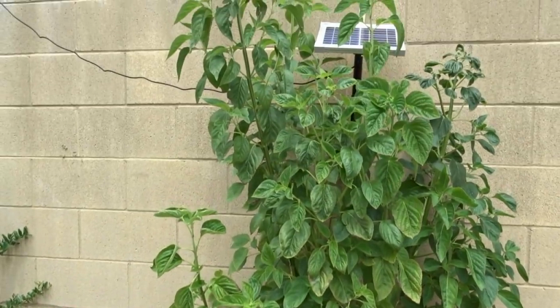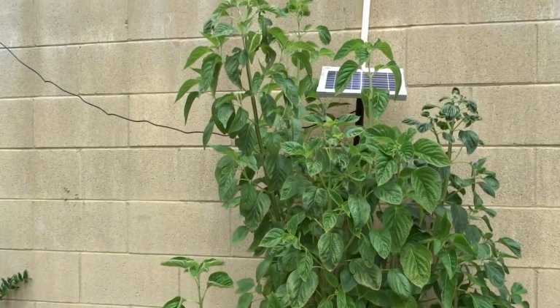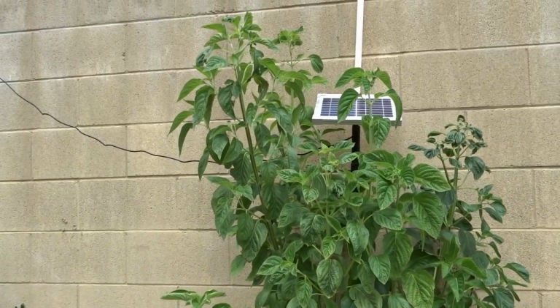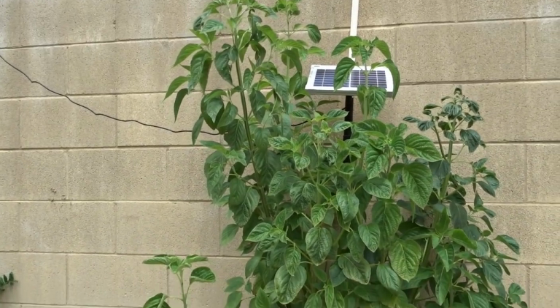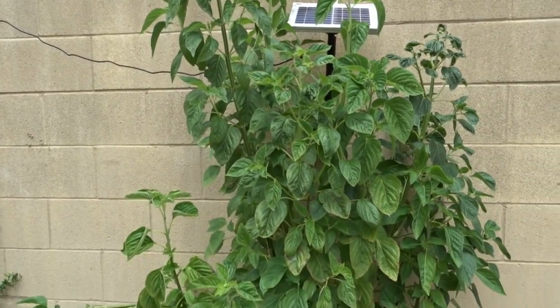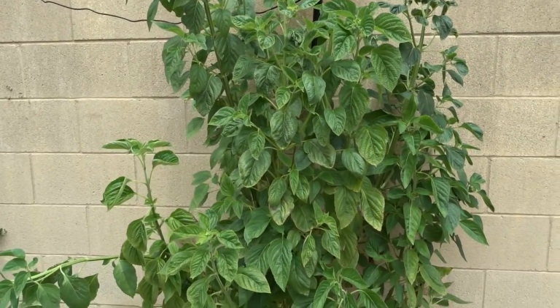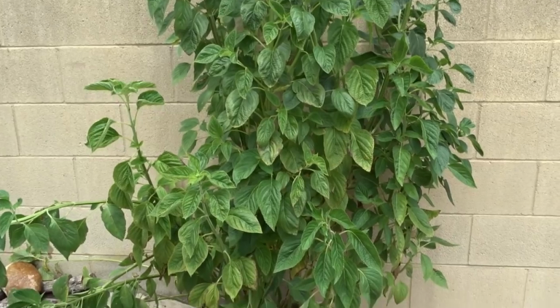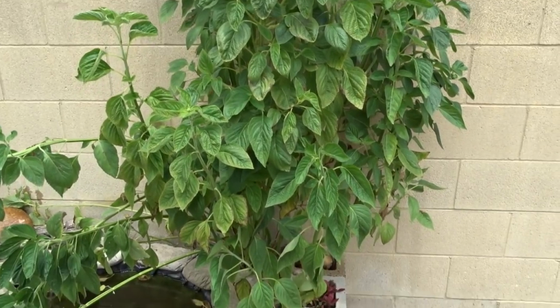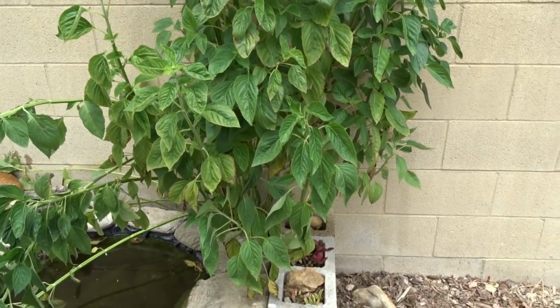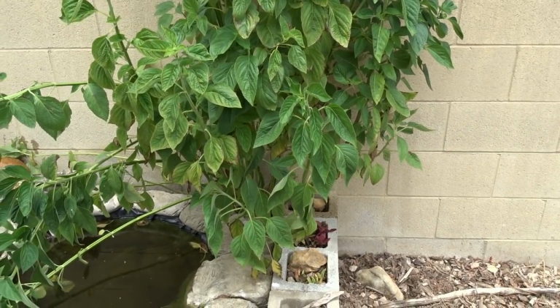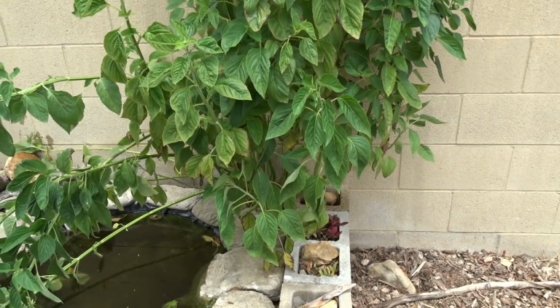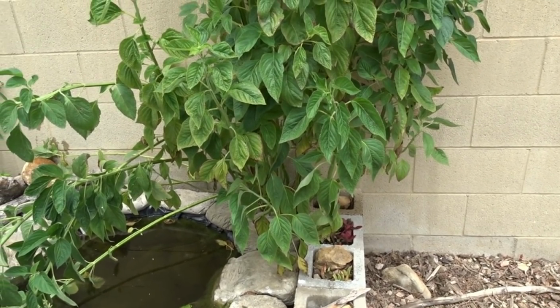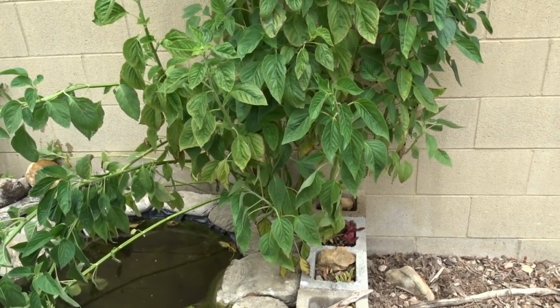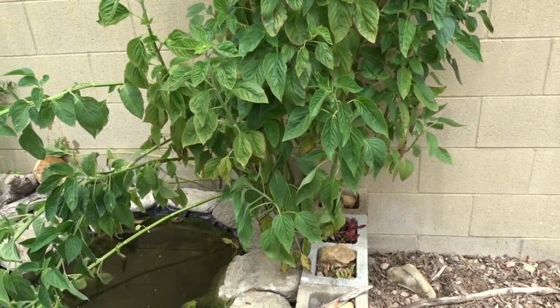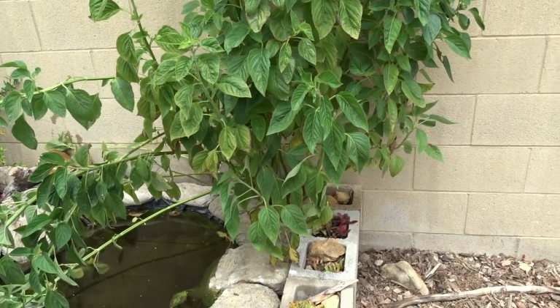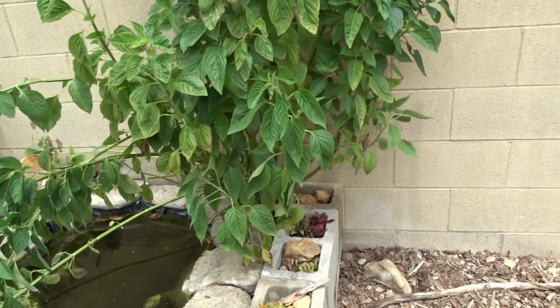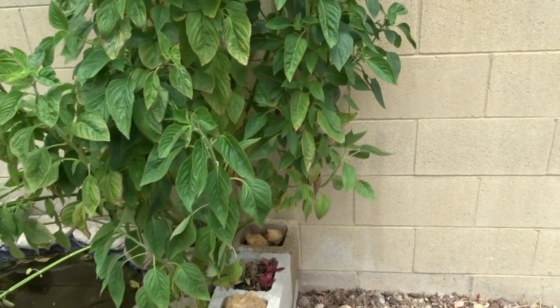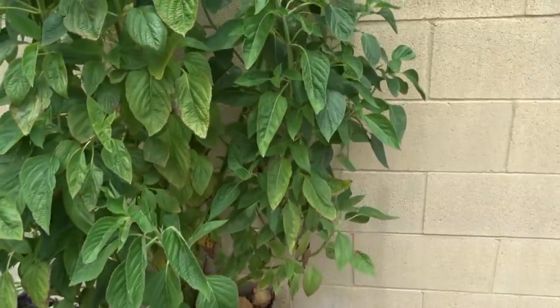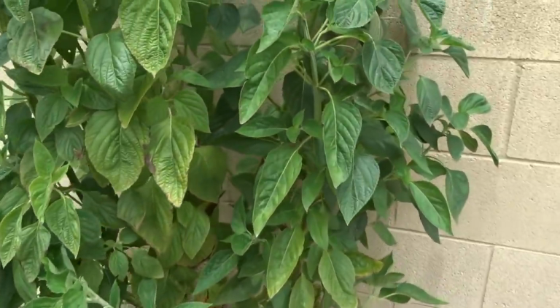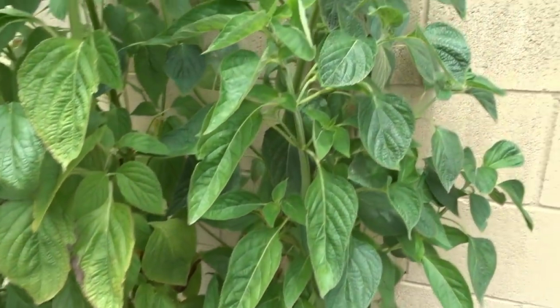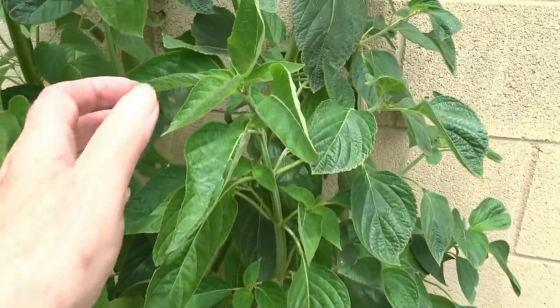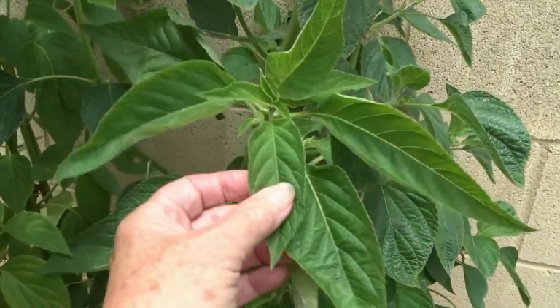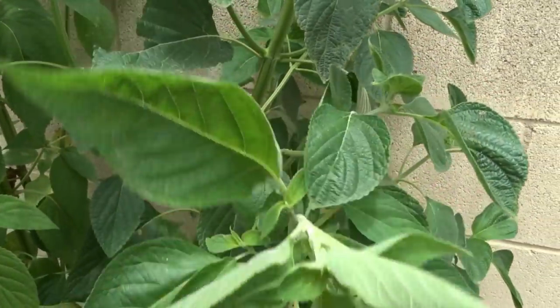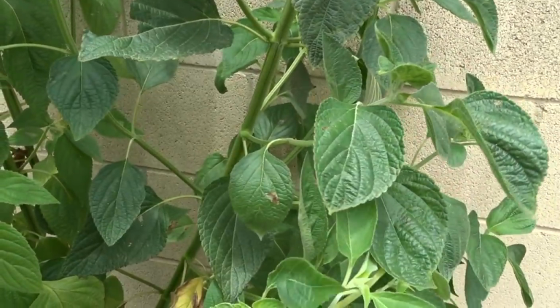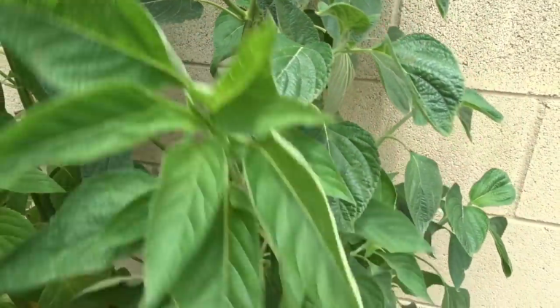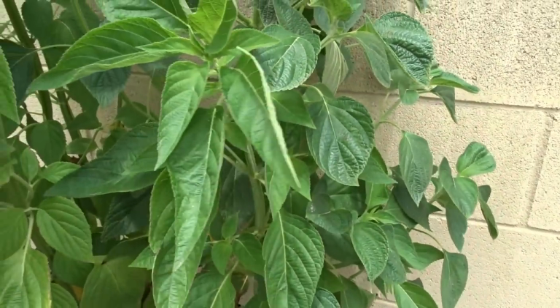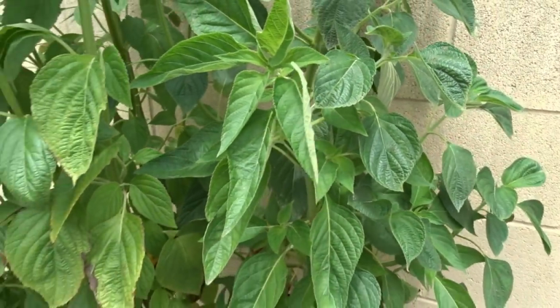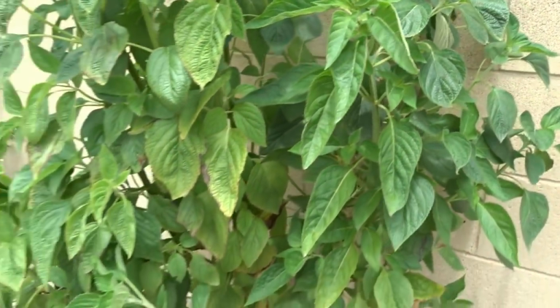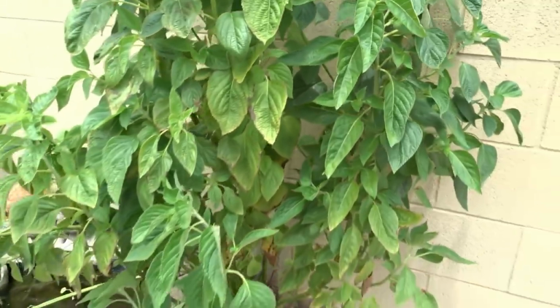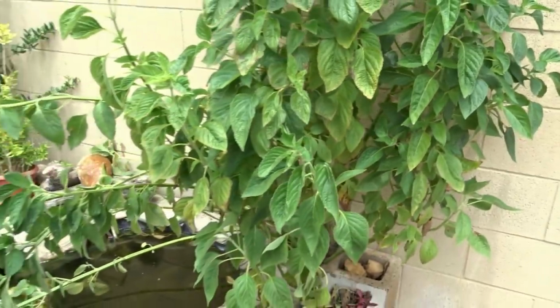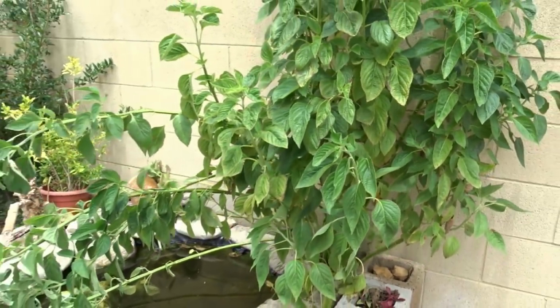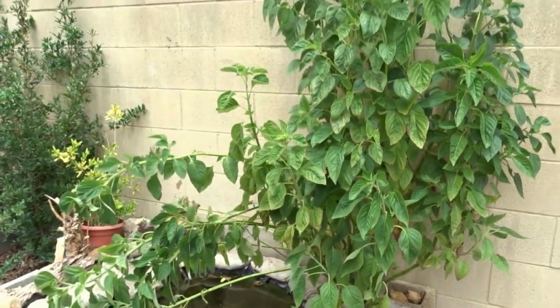This is amazing — chia seeds out of the freezer that have been there one to two years, and it grew into such a beautiful plant. It still hasn't flowered; I'm waiting to see if it's going to. Okay, I've got to go in and get stuff done. Back to work!